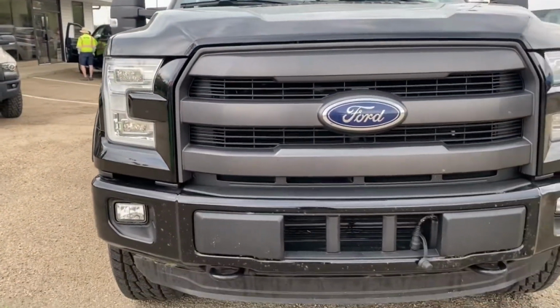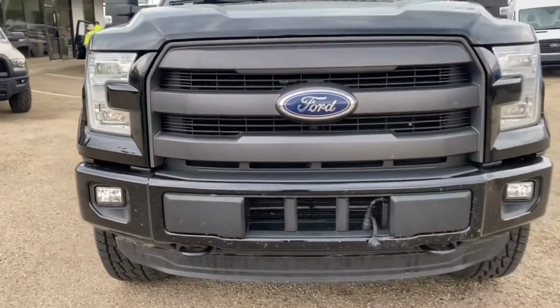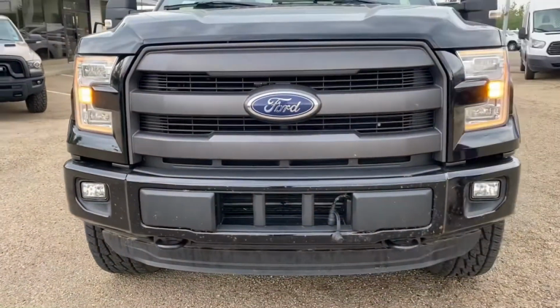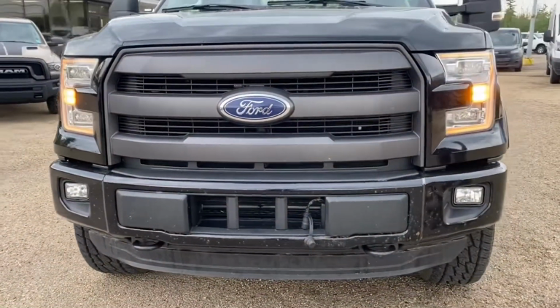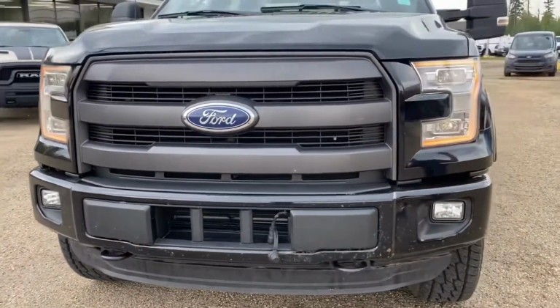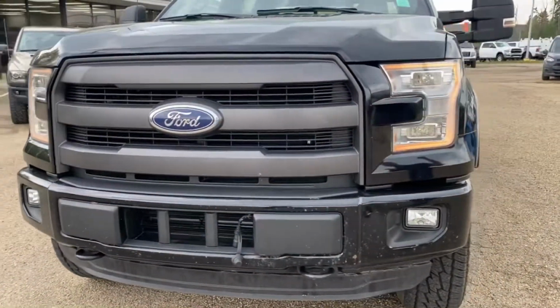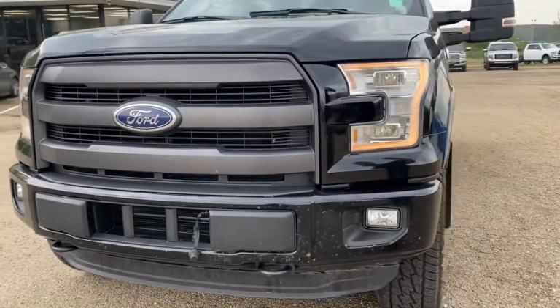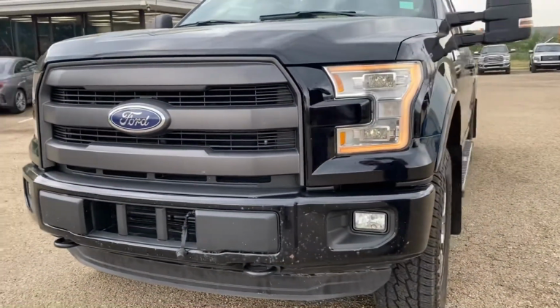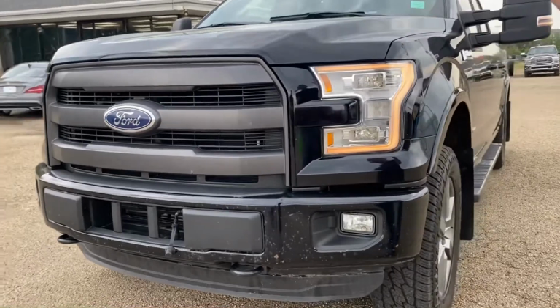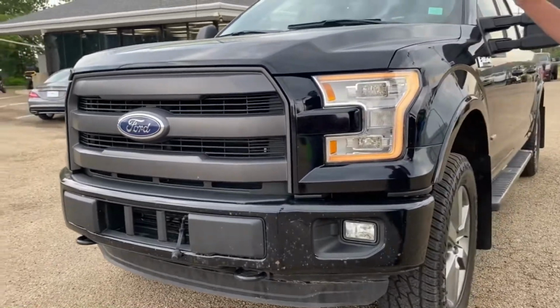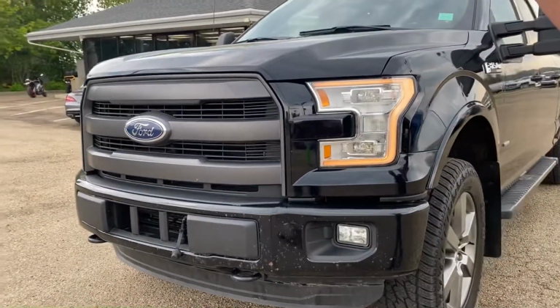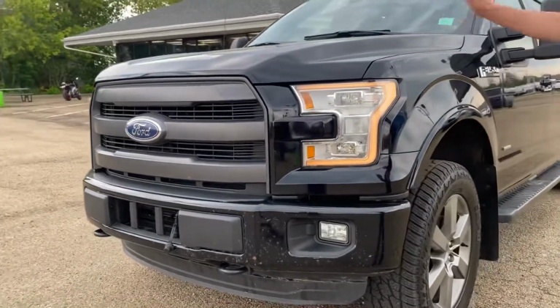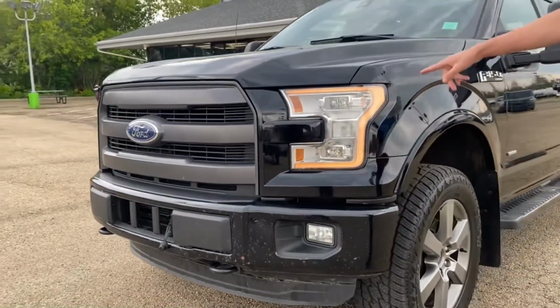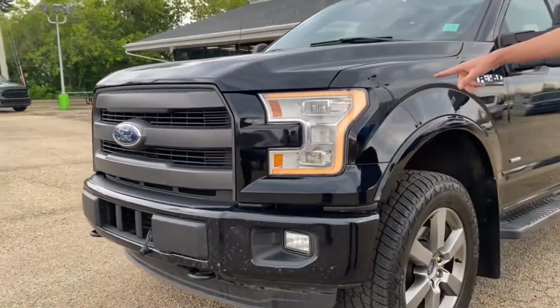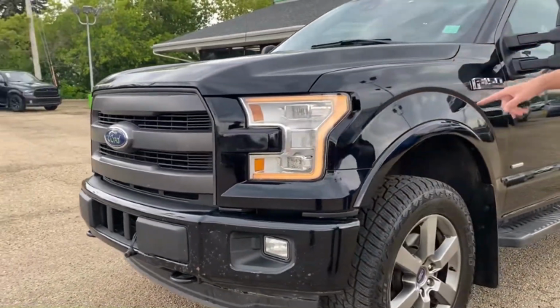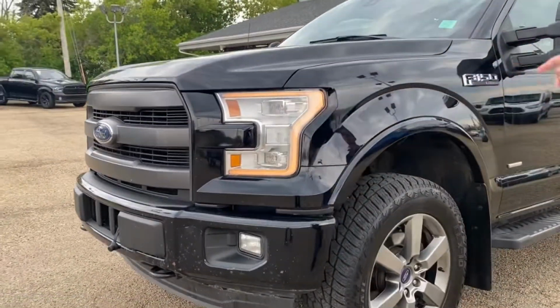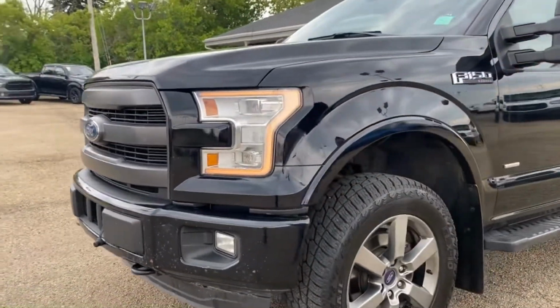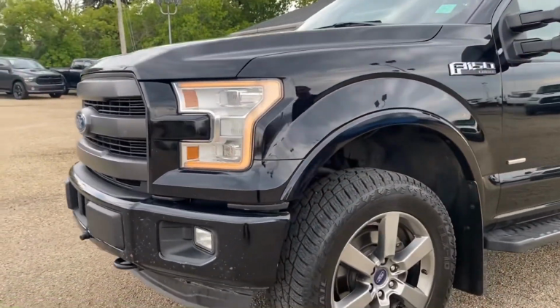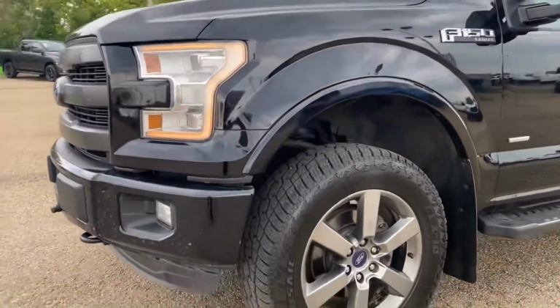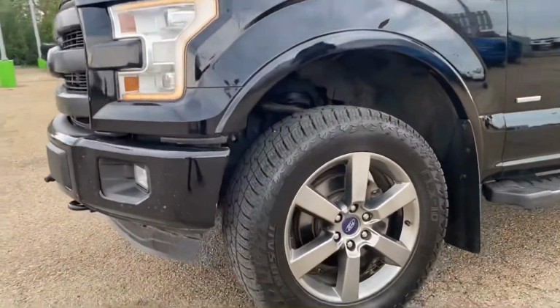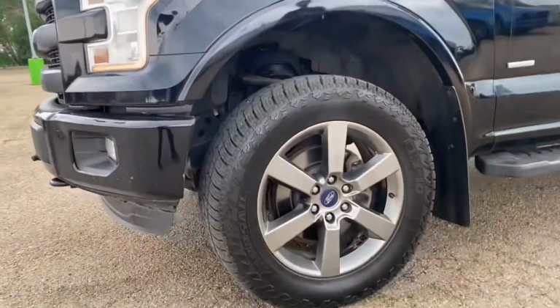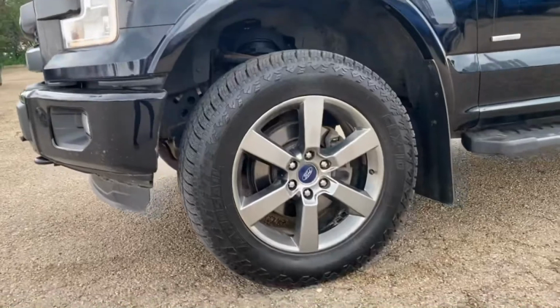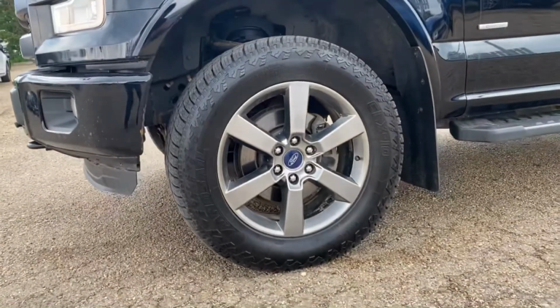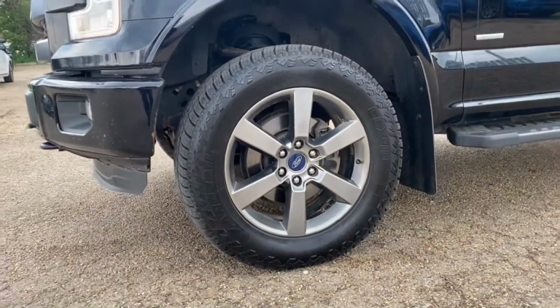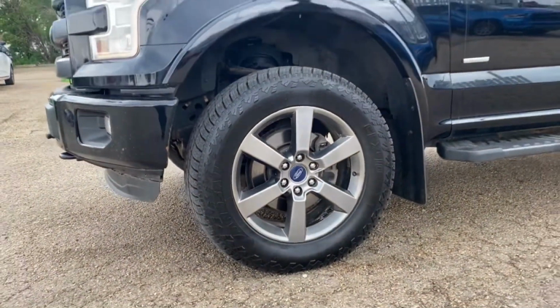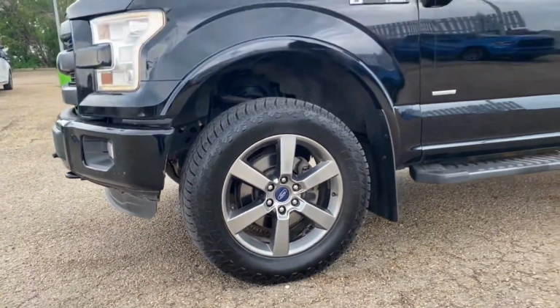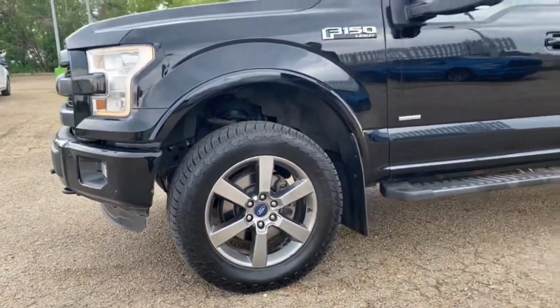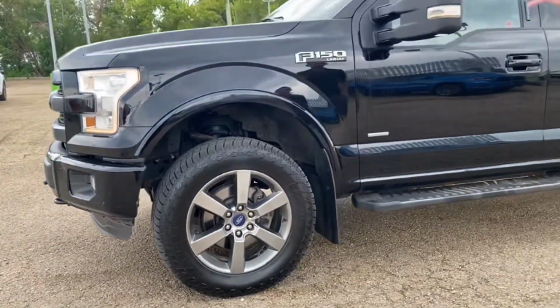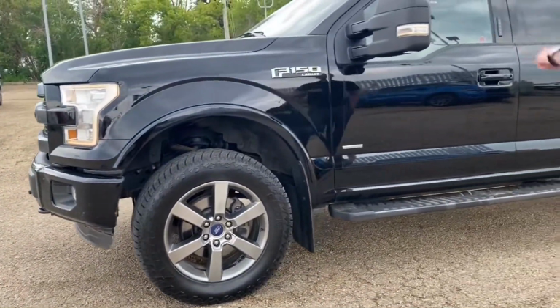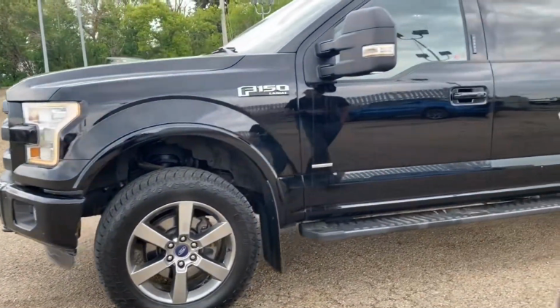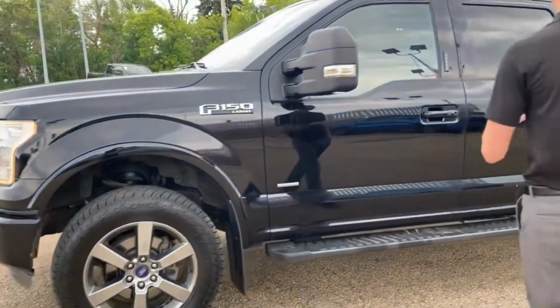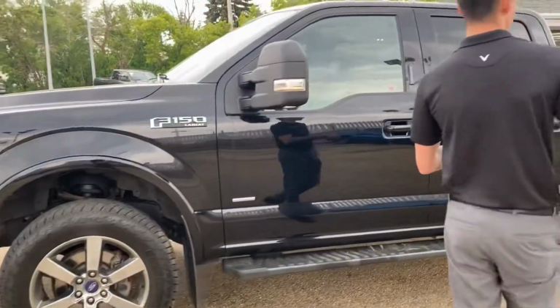This one has a sport appearance FX4 package, so you get the painted bumpers, door handles, mirror caps, LED light groups with nice projectors, nice wheels, and a 3.5 liter EcoBoost engine.